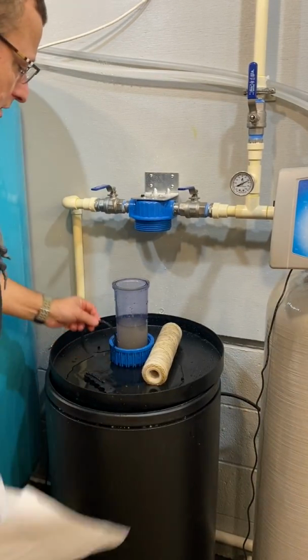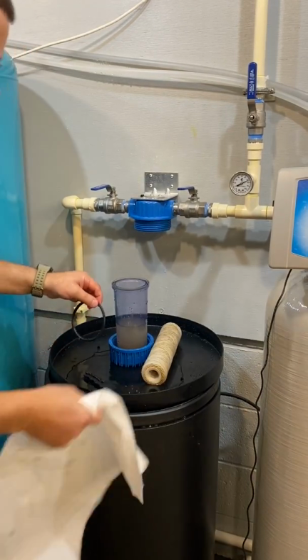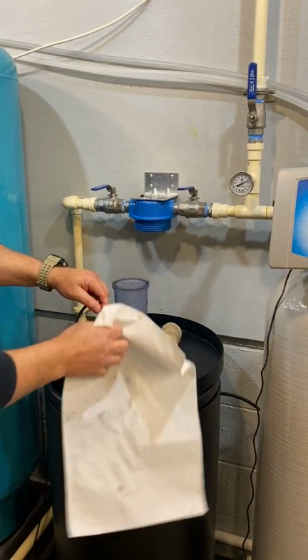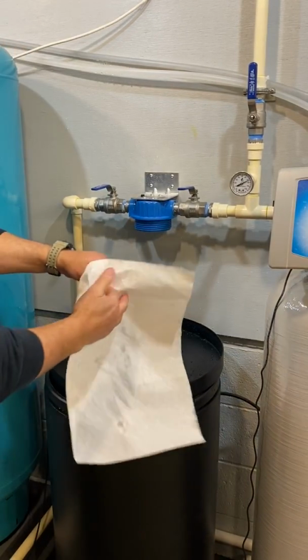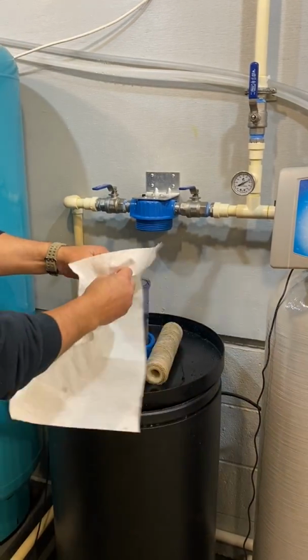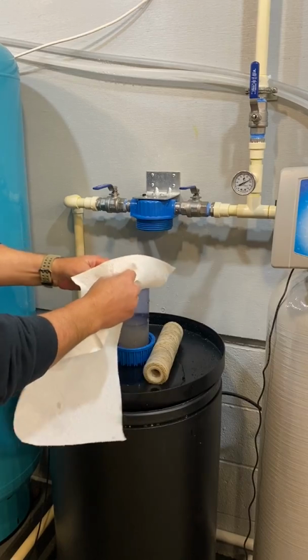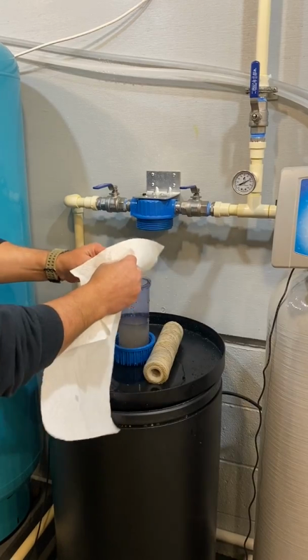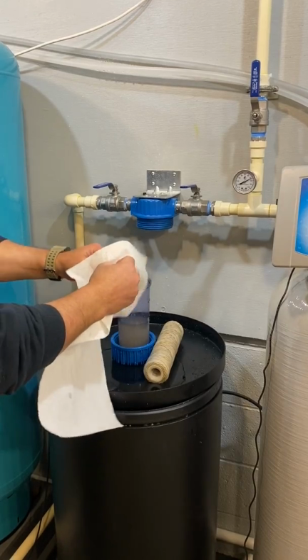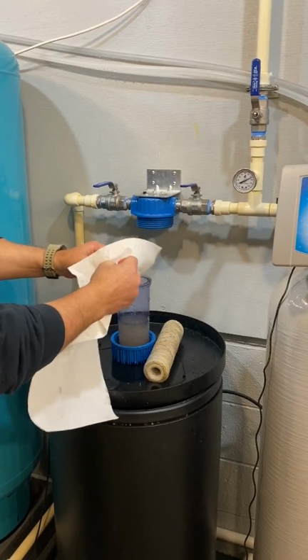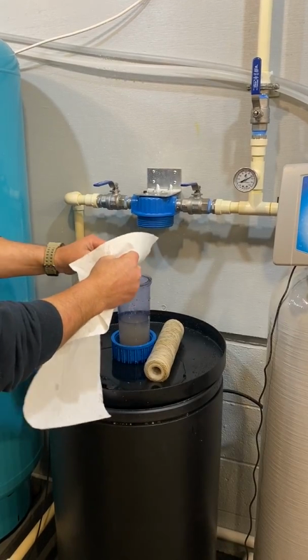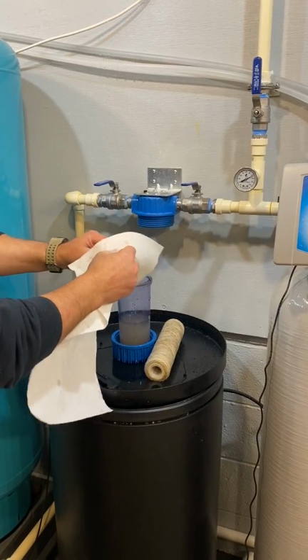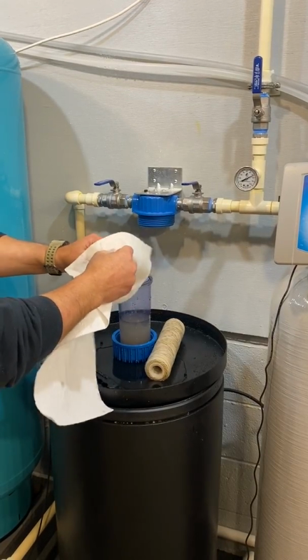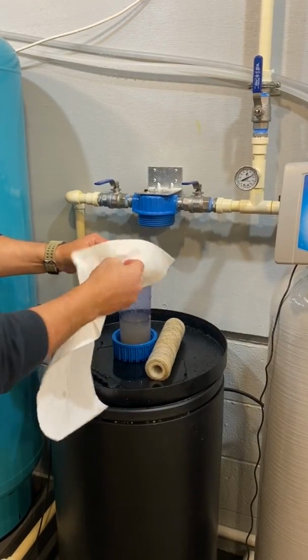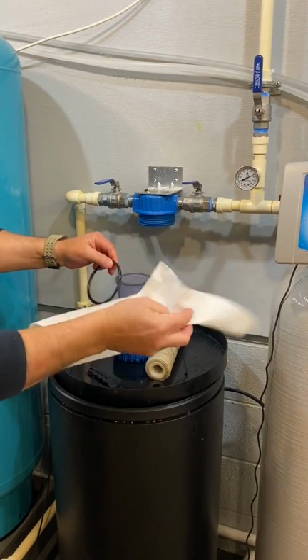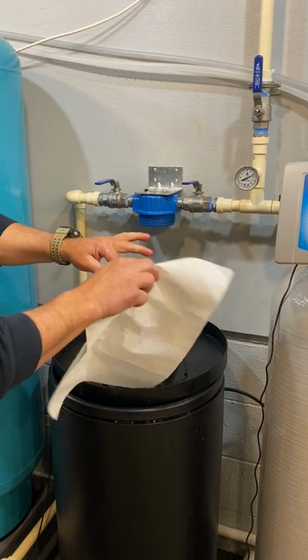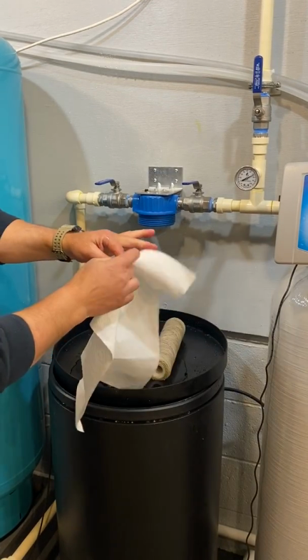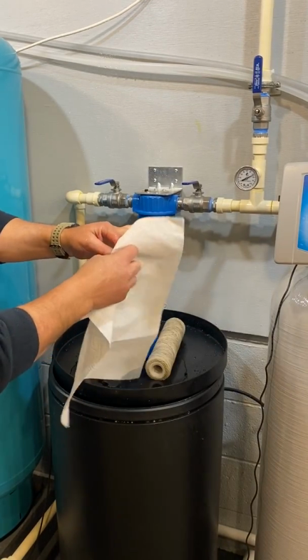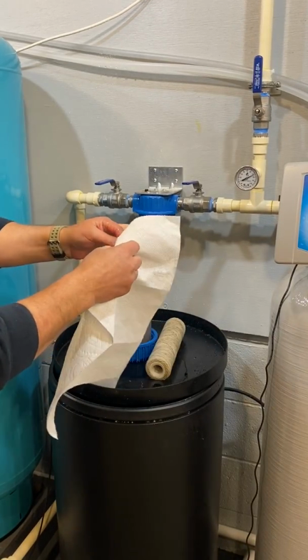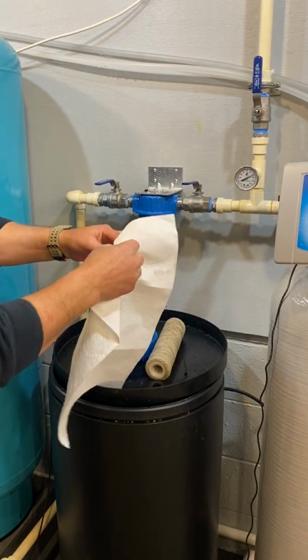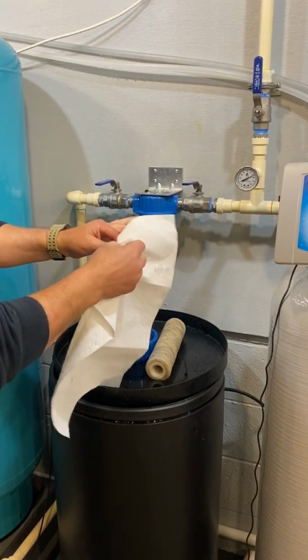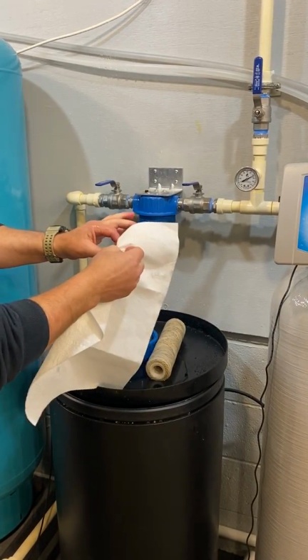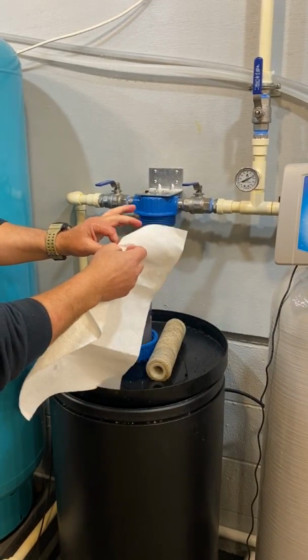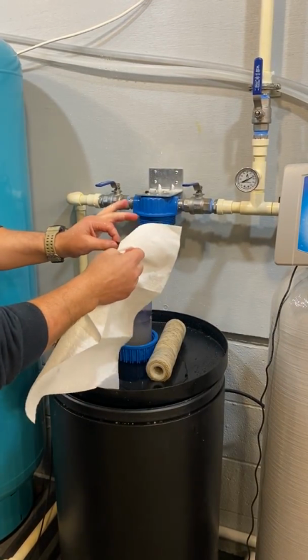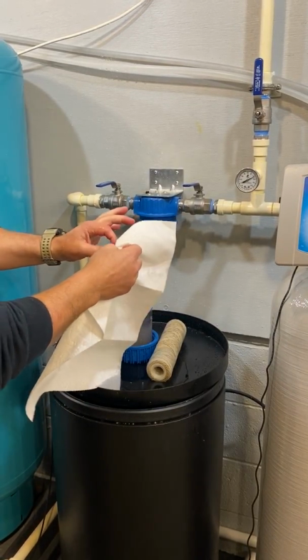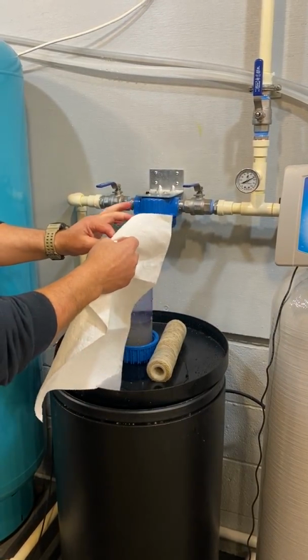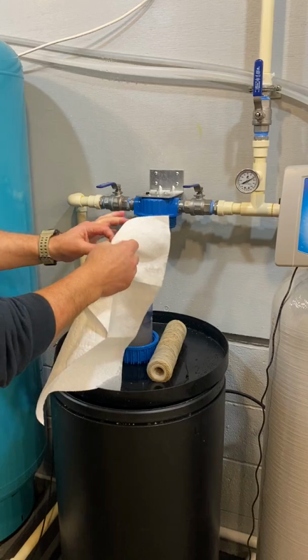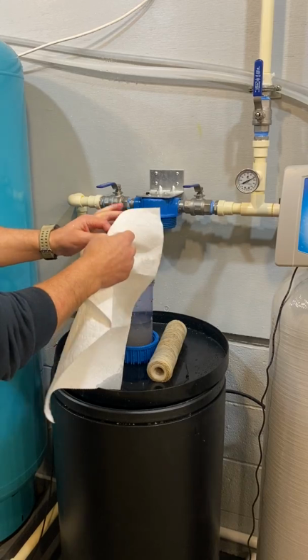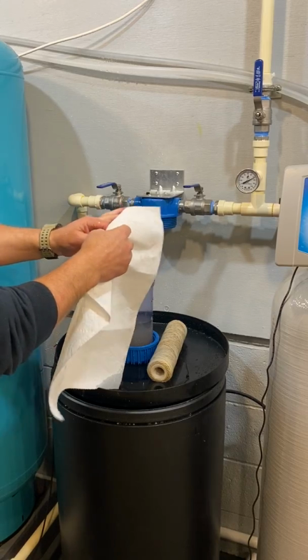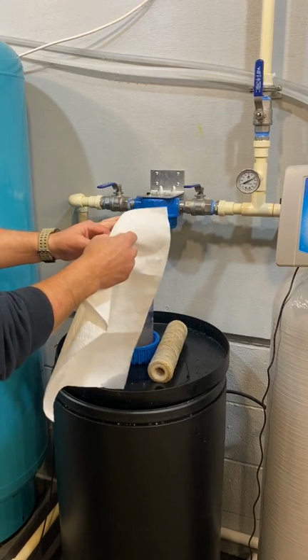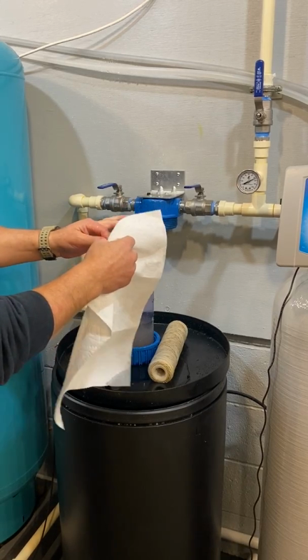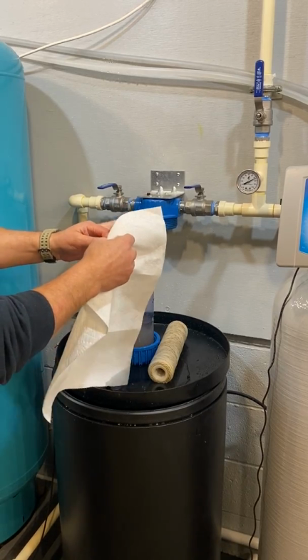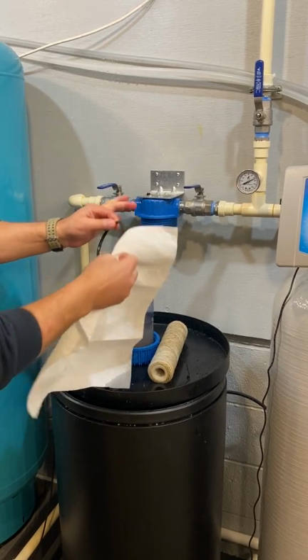Clean the housing and clean the o-ring. Do not stretch the o-ring — it's not a rubber band. It will not go back to round.